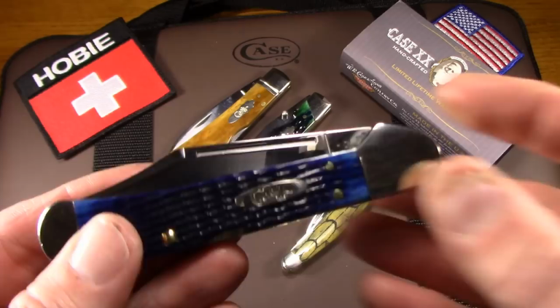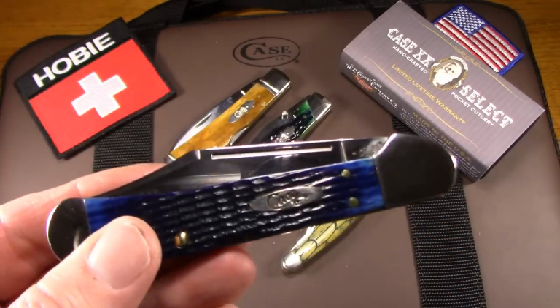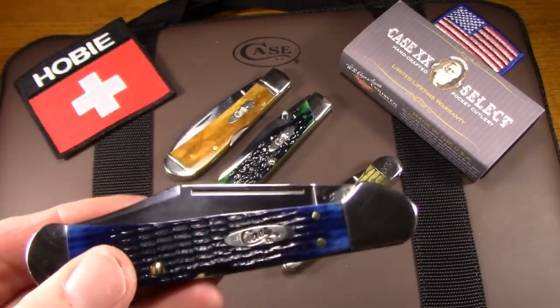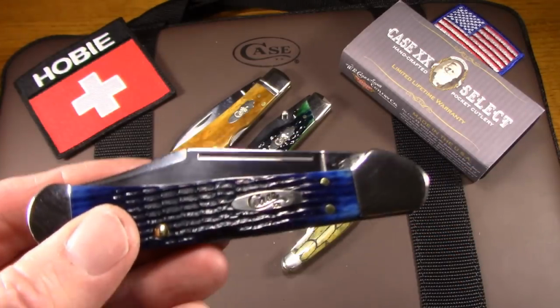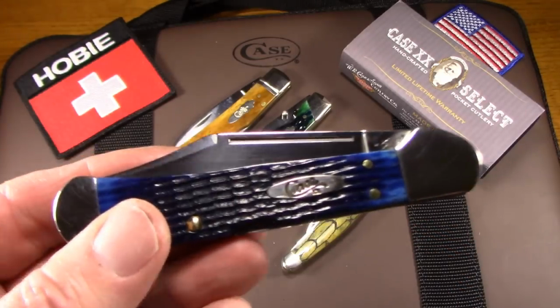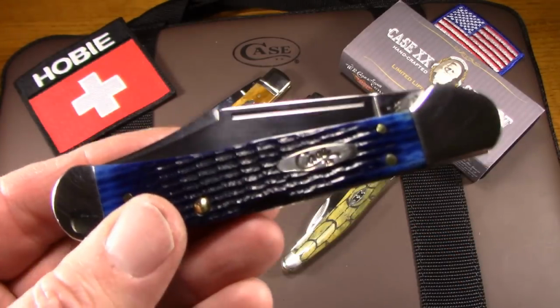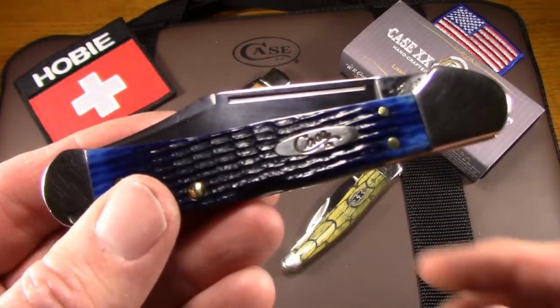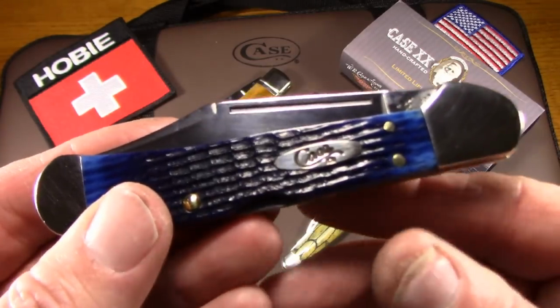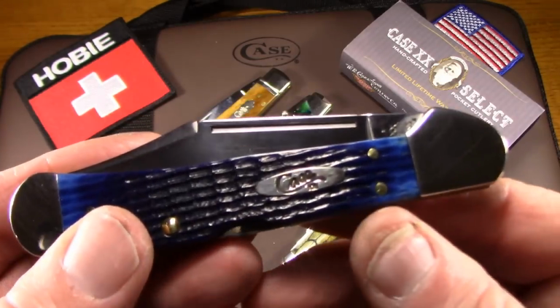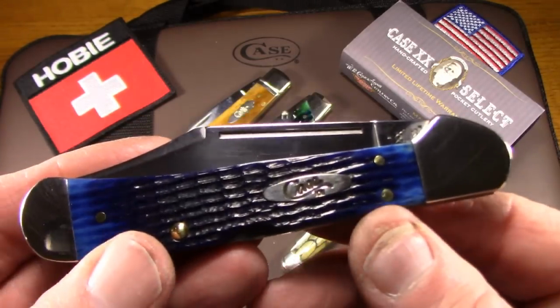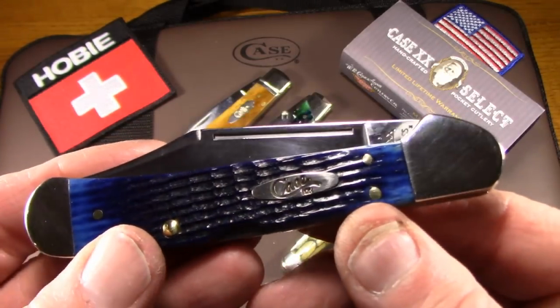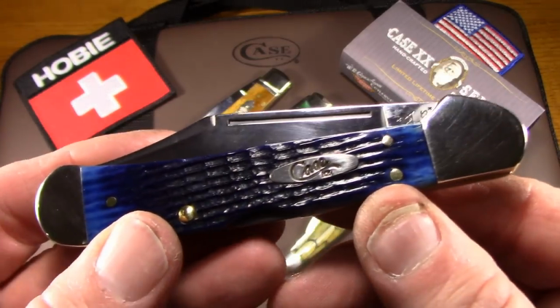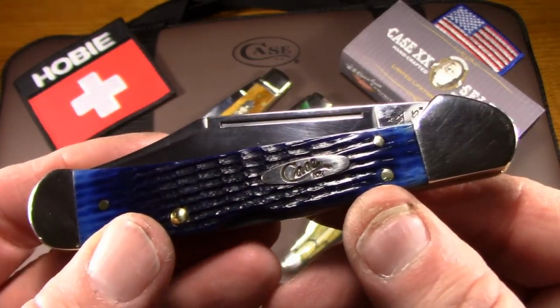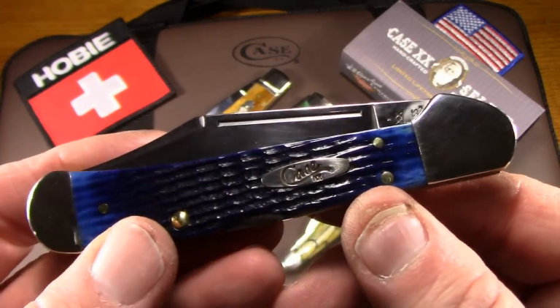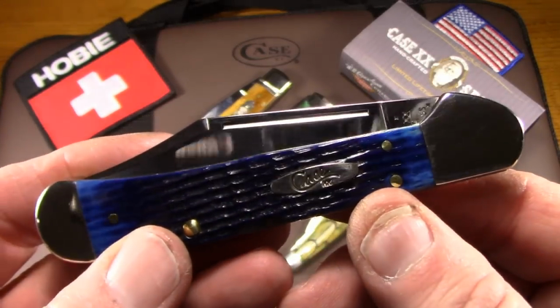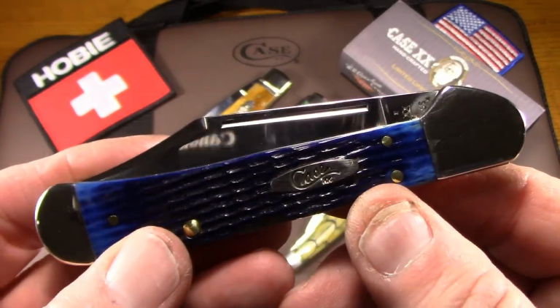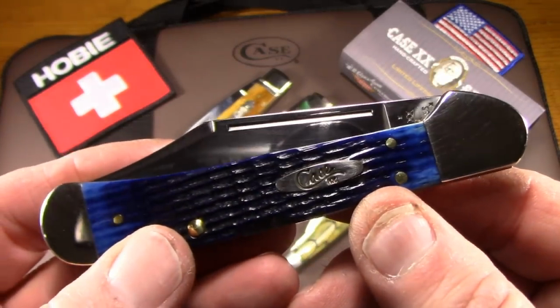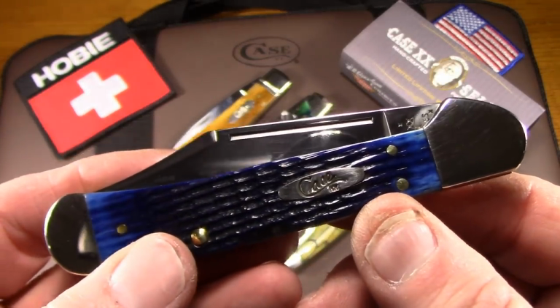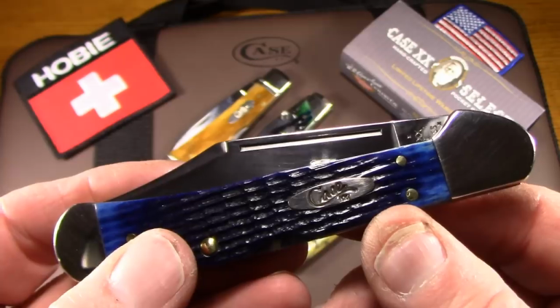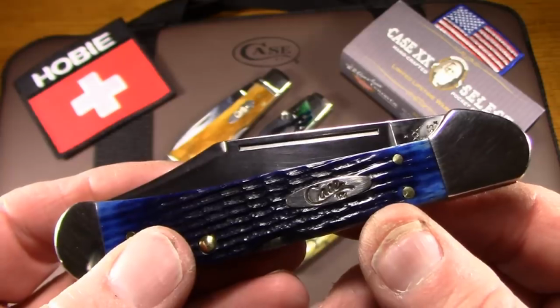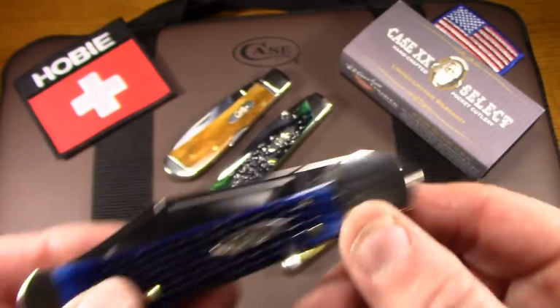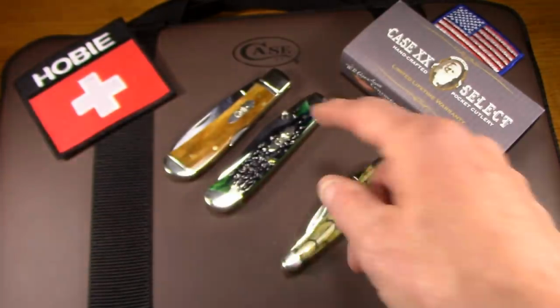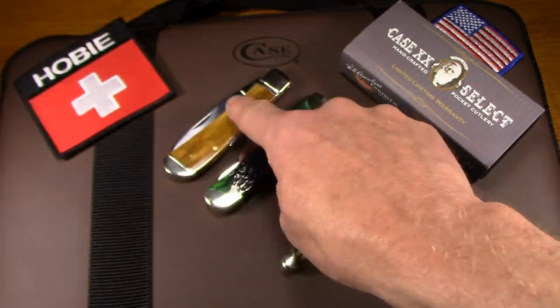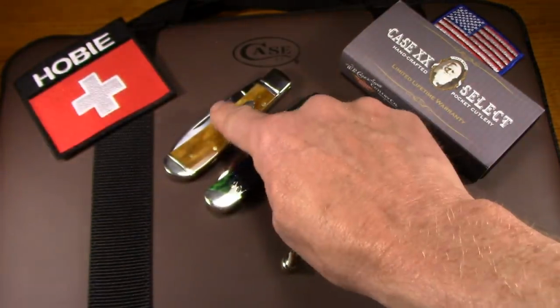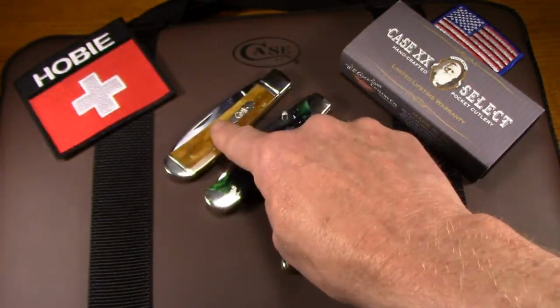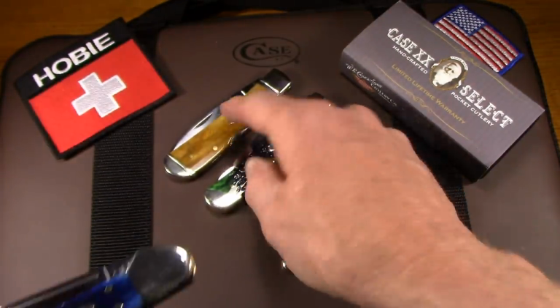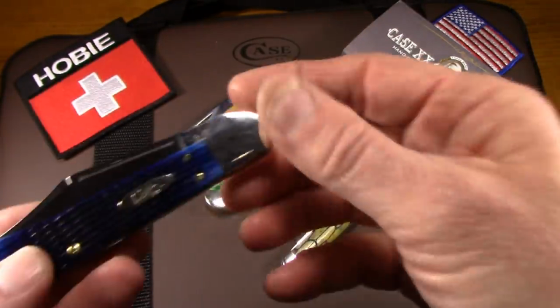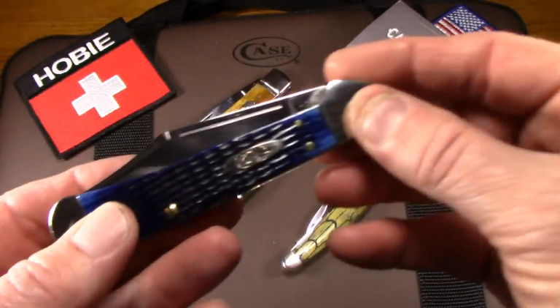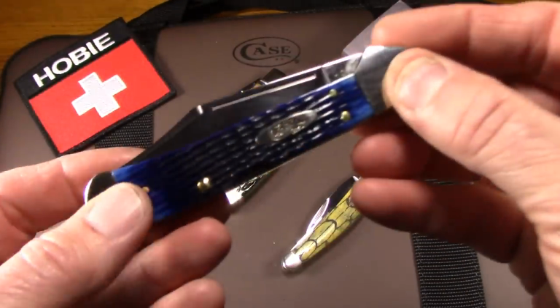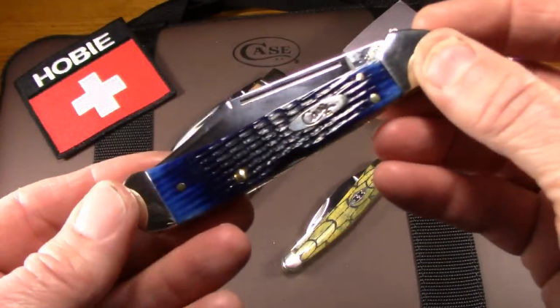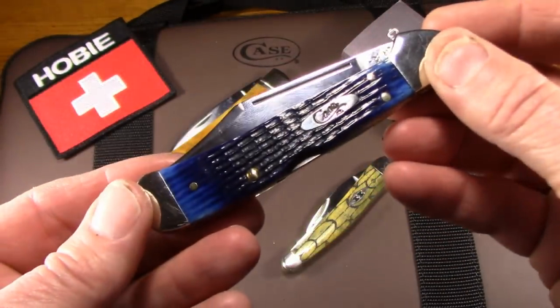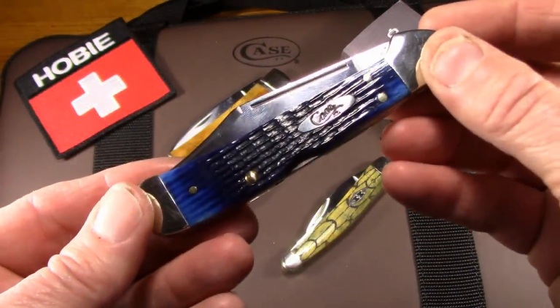That comes in two sizes, by the way. You can get a mini, which is more pocket friendly — that's three and five eighths inches. And I did a review on one of those in the Antique Bone. I'll make a link to that as well.